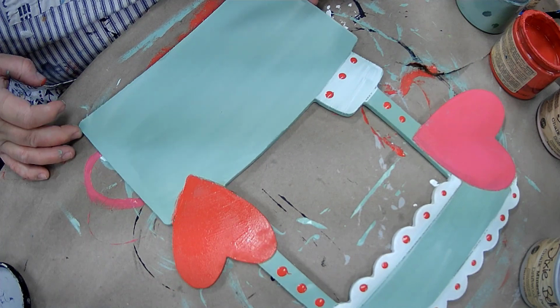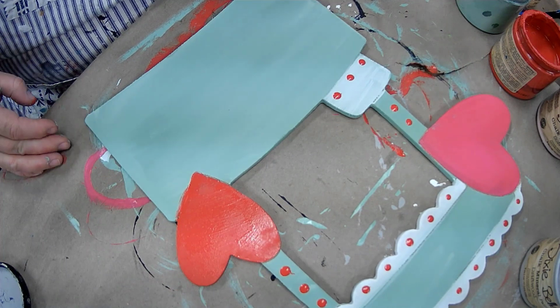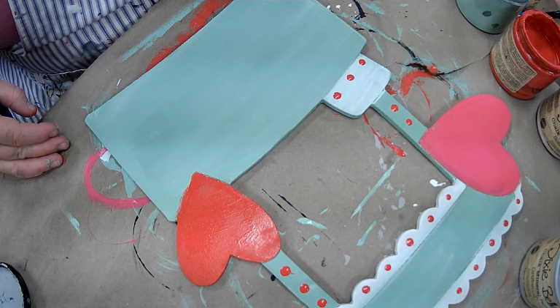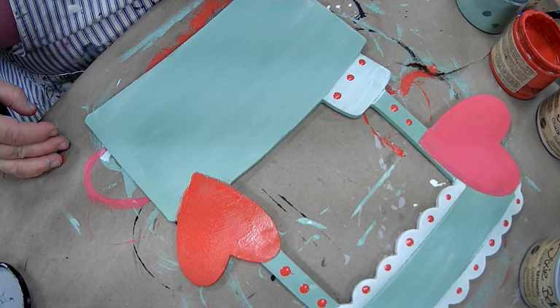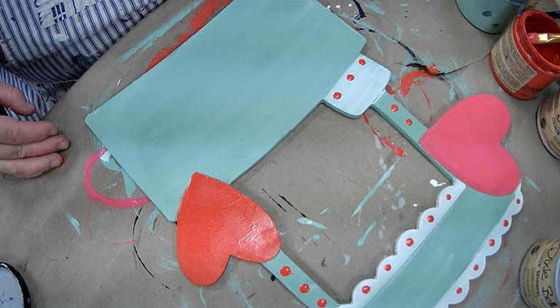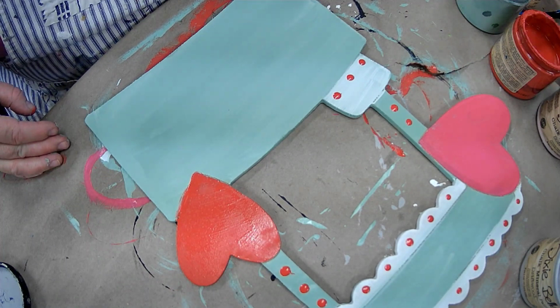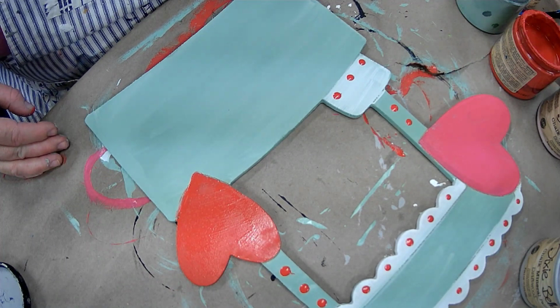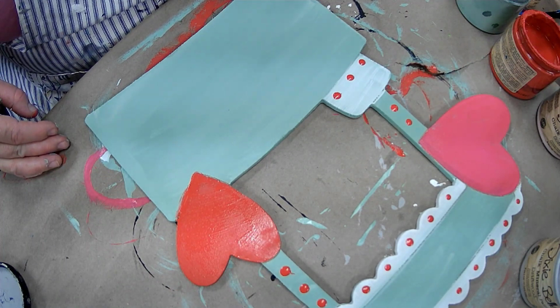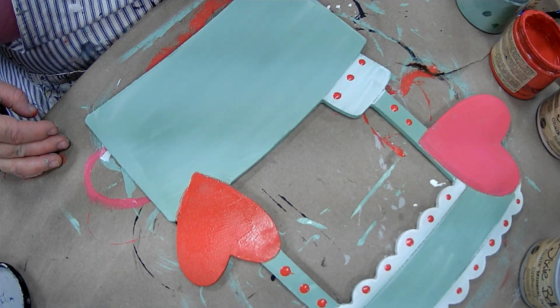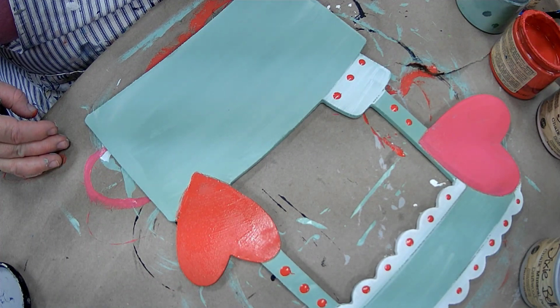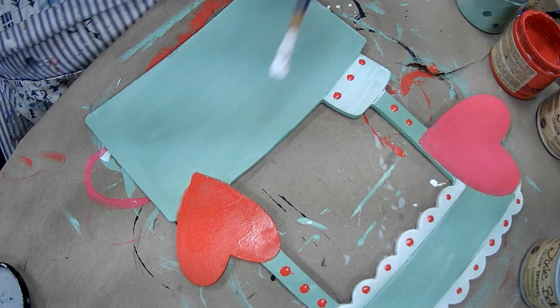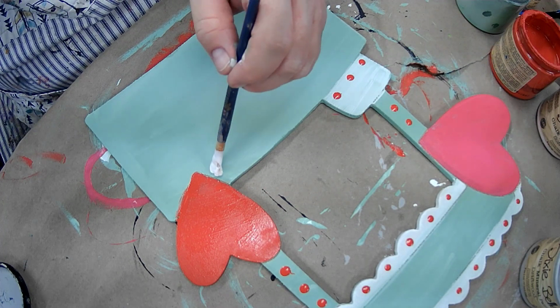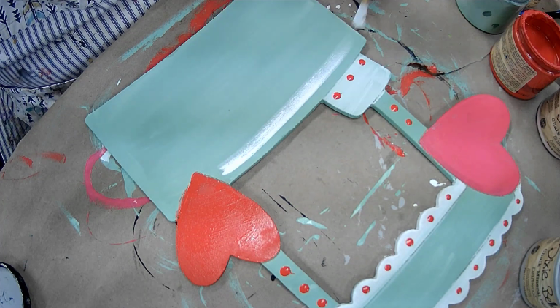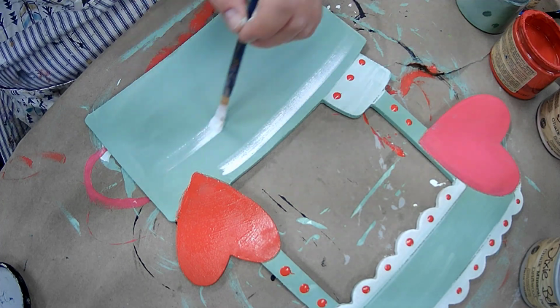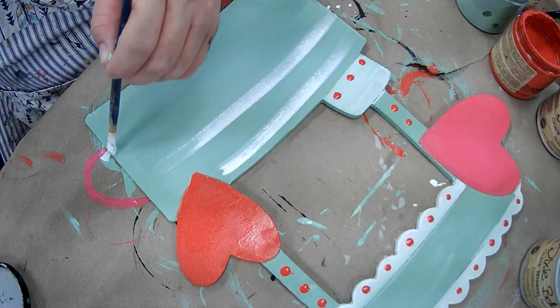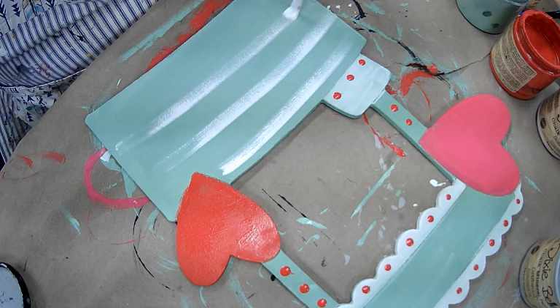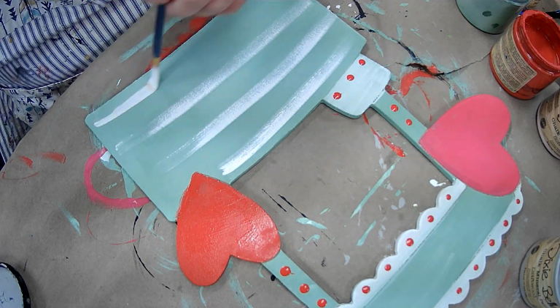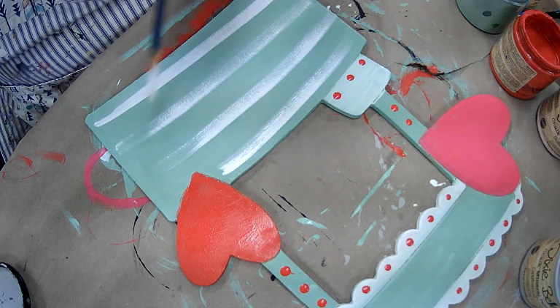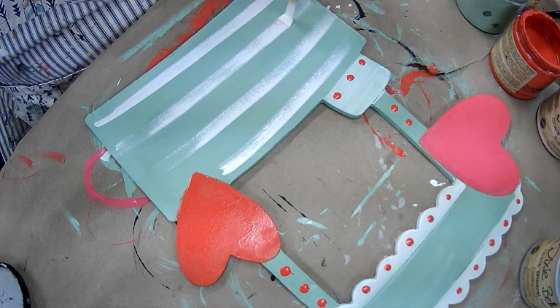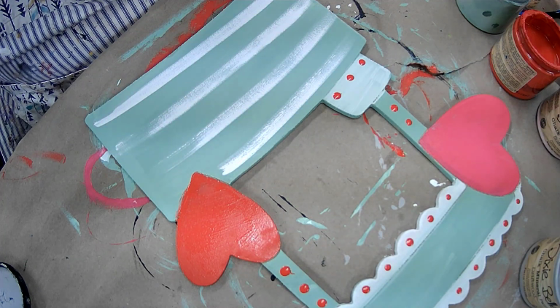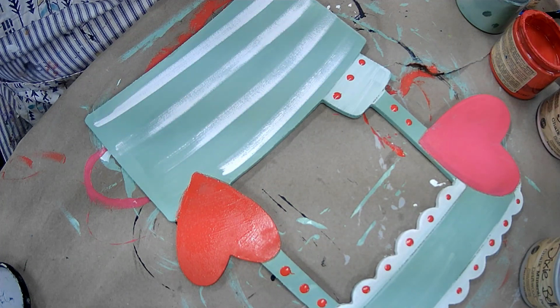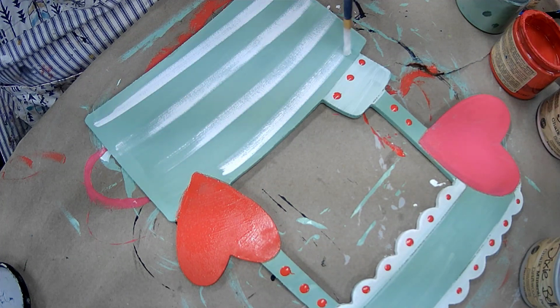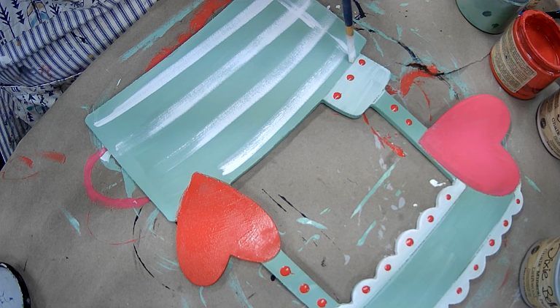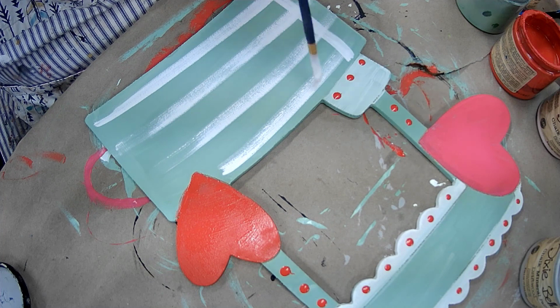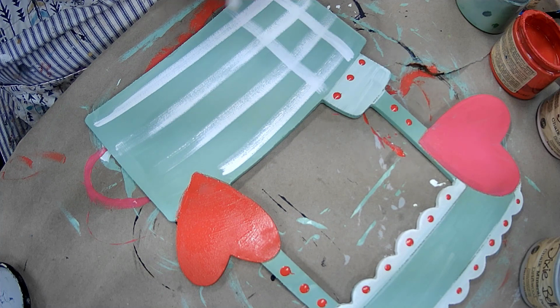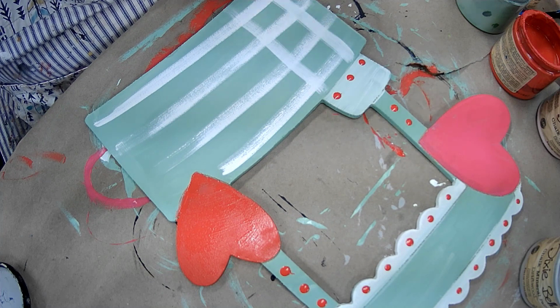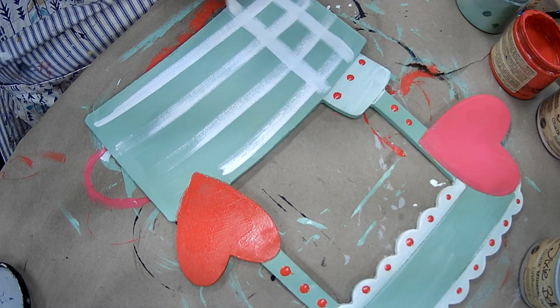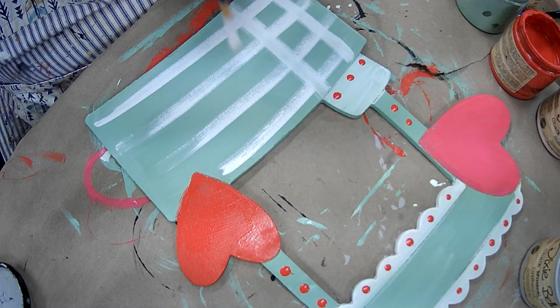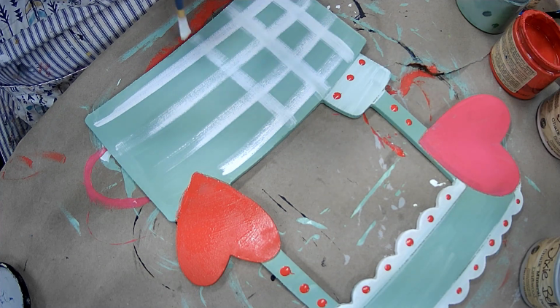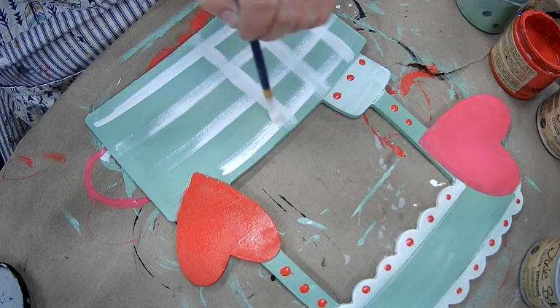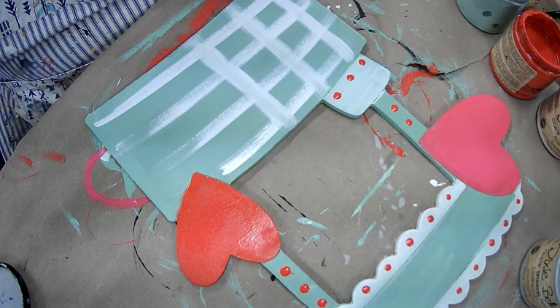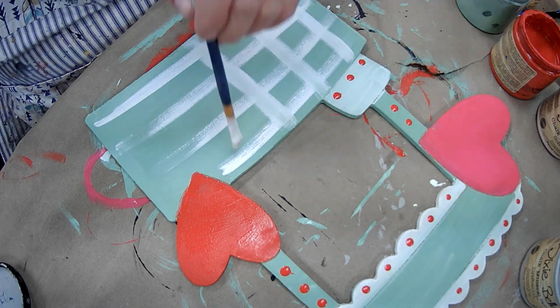I decided to take my white and create a little plaid pattern. I just did some stripes straight across — I didn't want them to be super thick and heavy, so I just kind of lightly brushed them on.